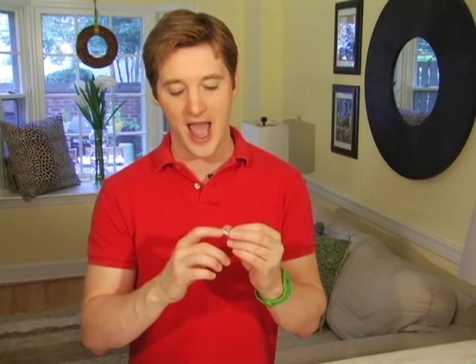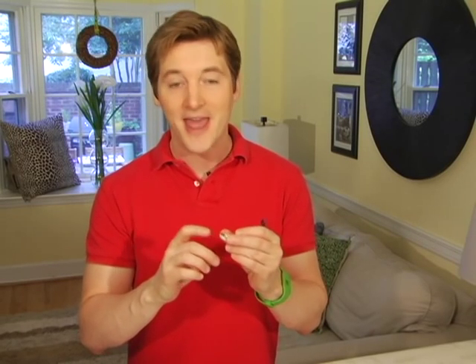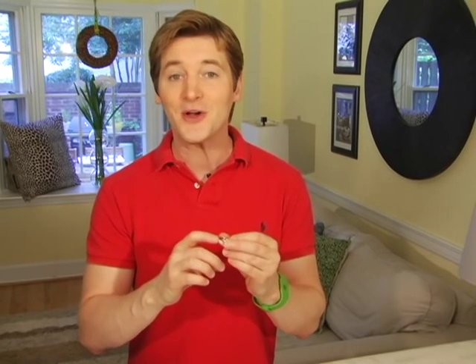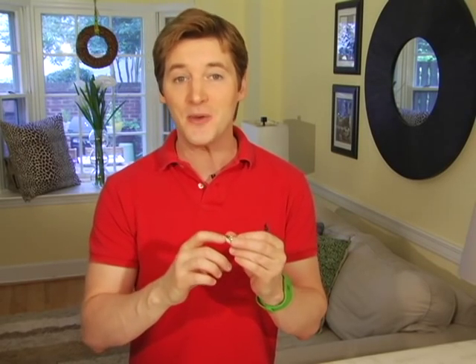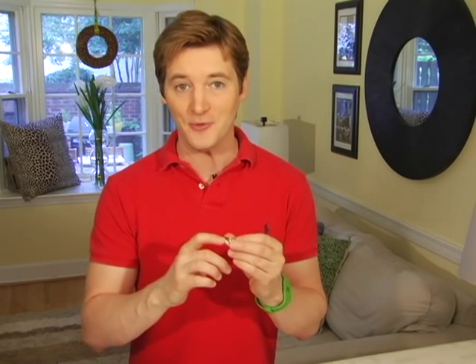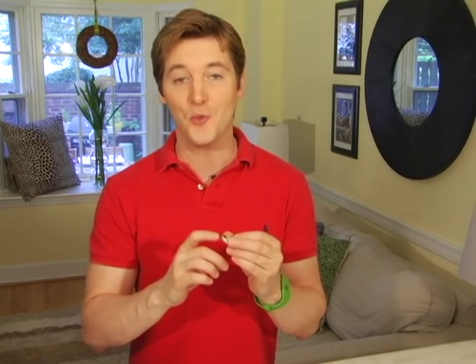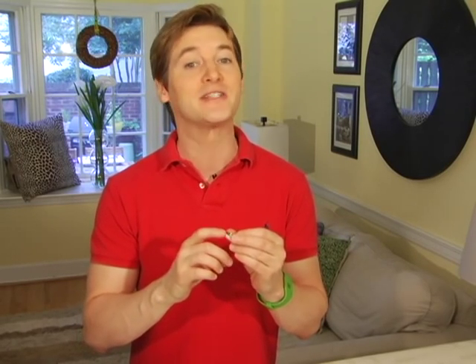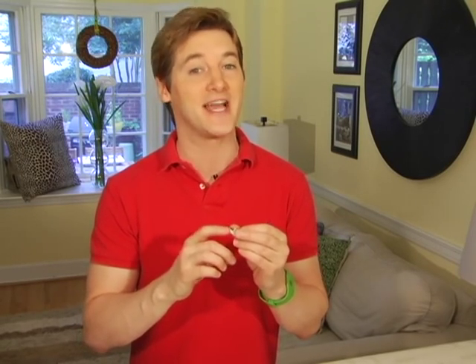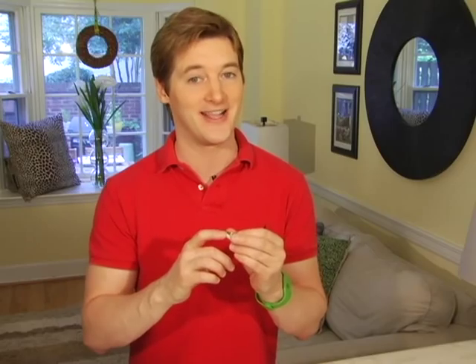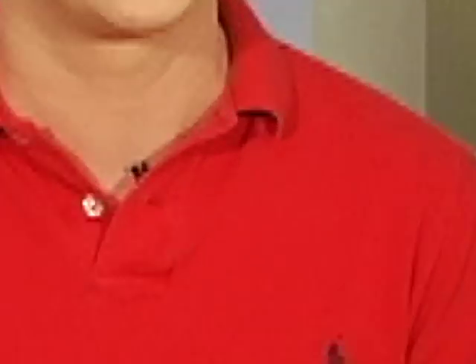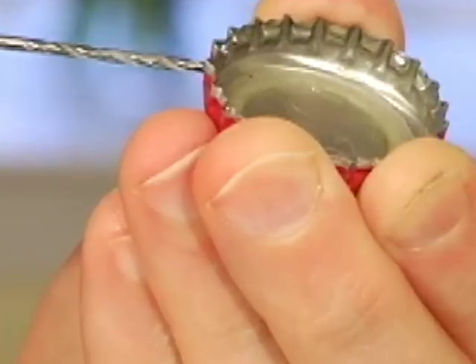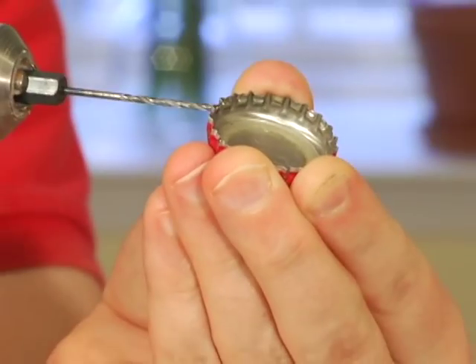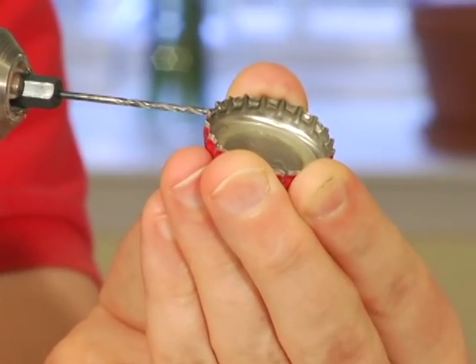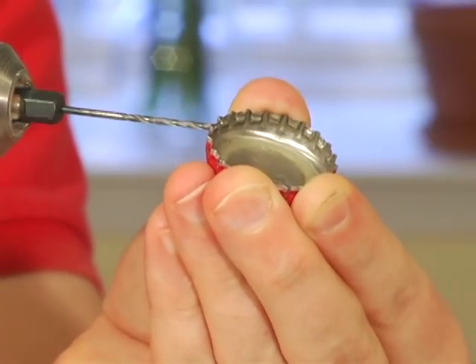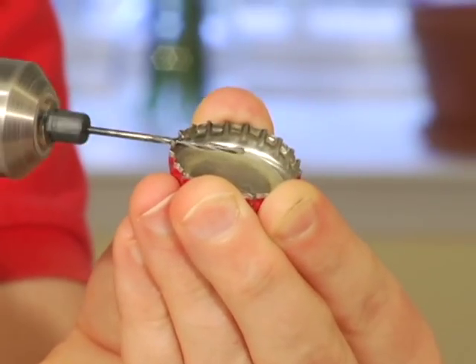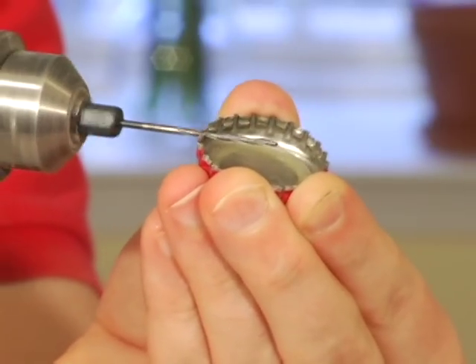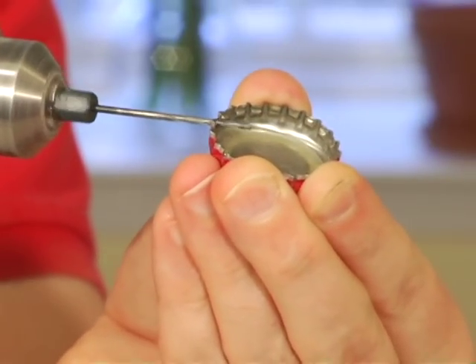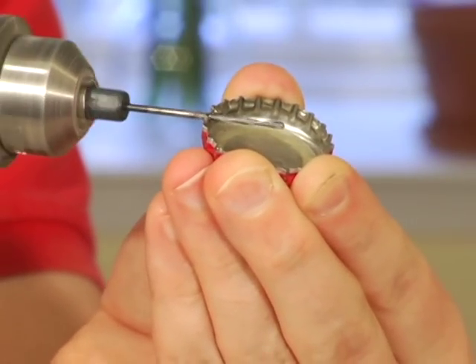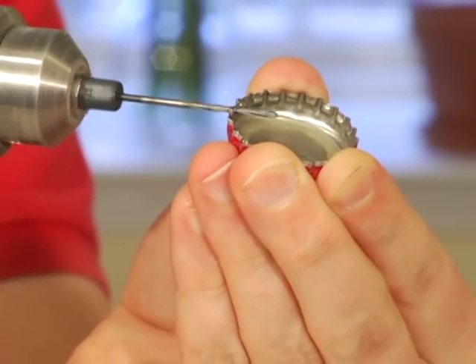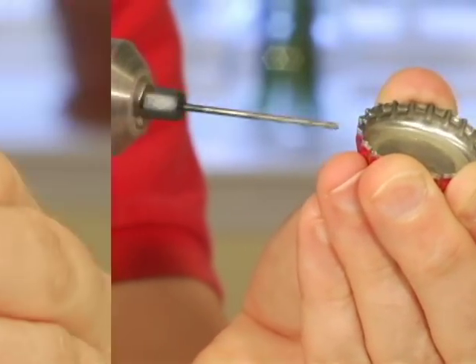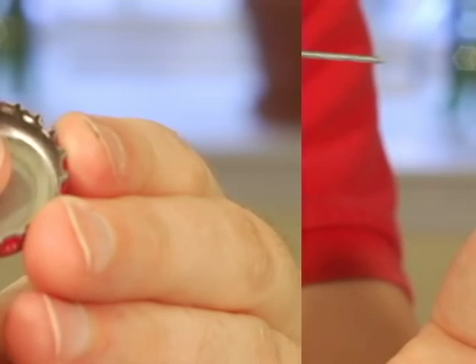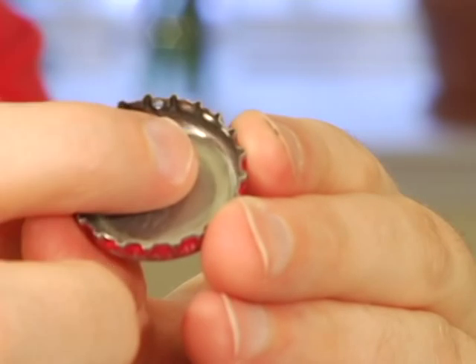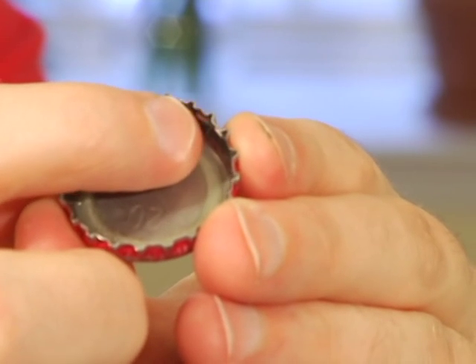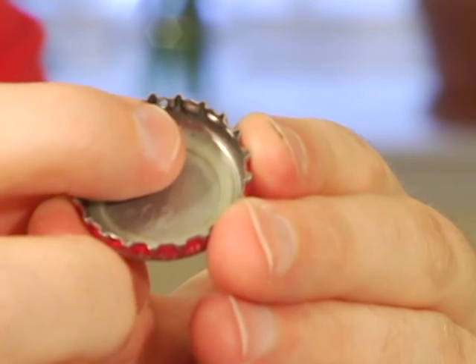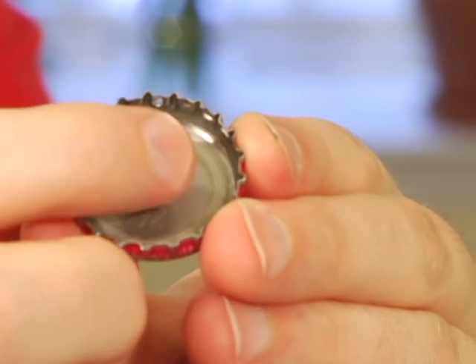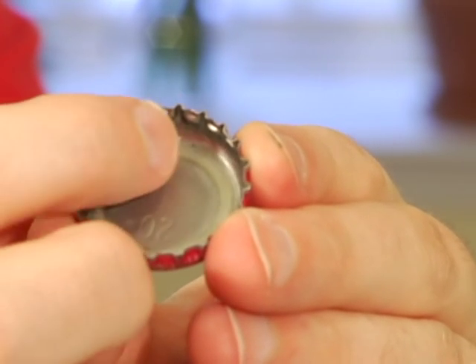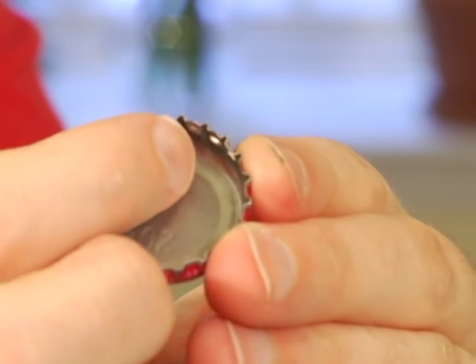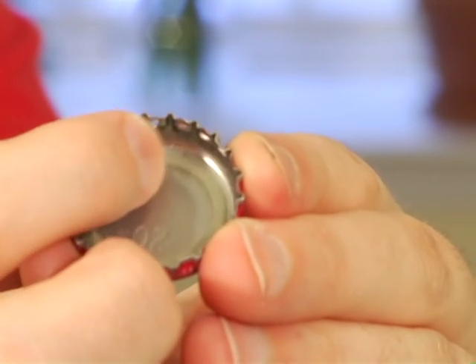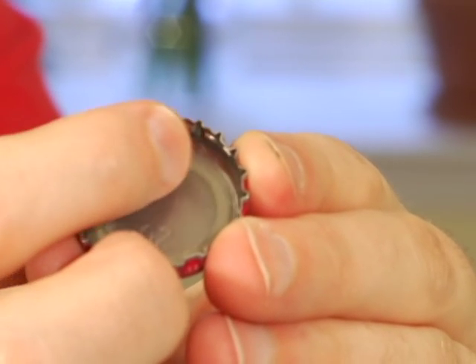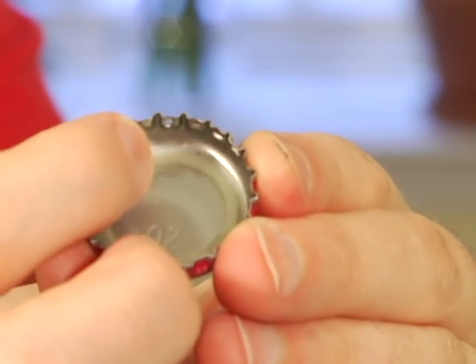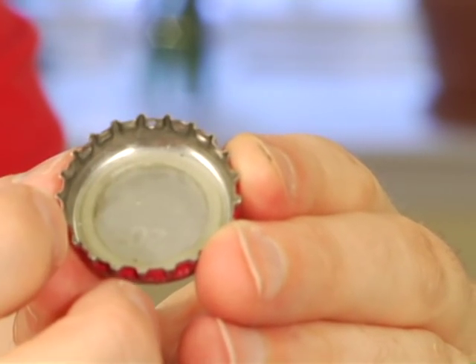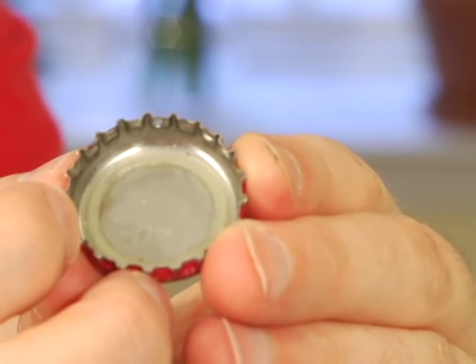Drill a hole from the outside of your cap inward. This way, if there are any sharp areas they're on the inside of the cap and not the outside.